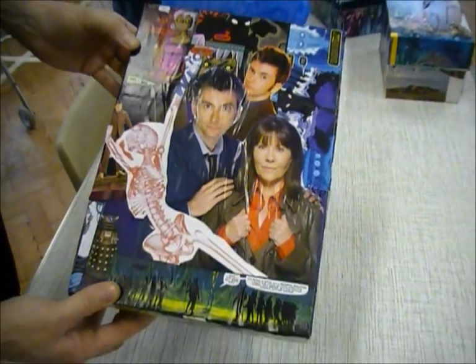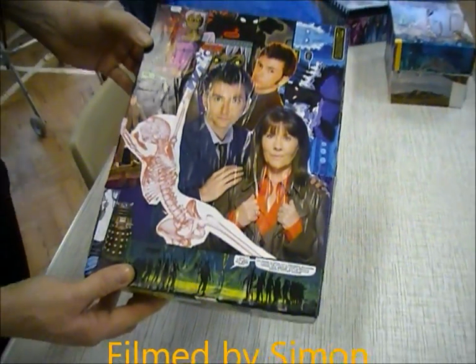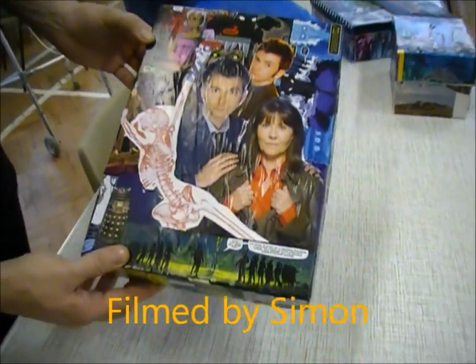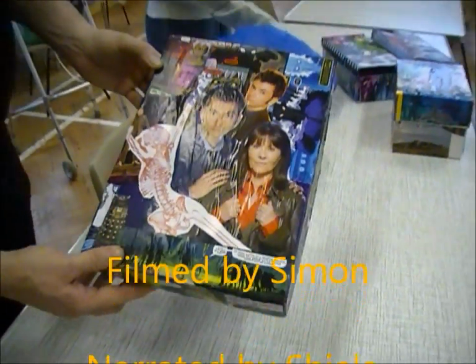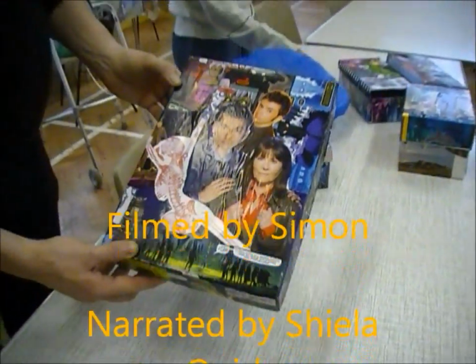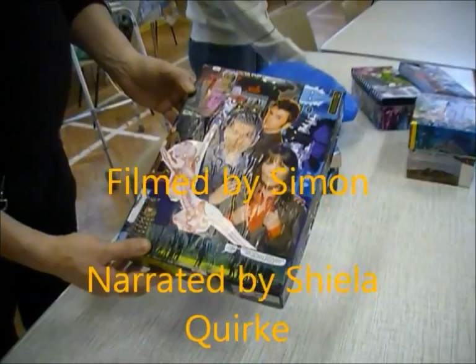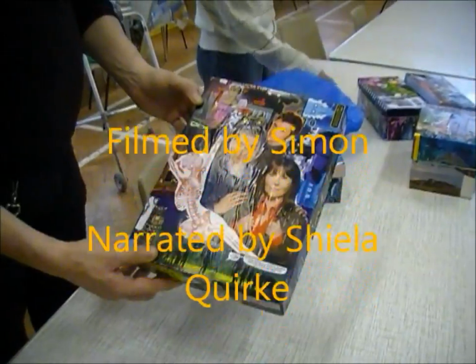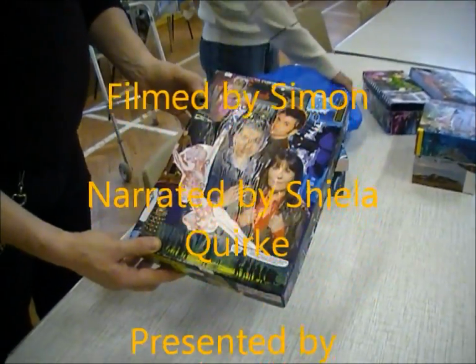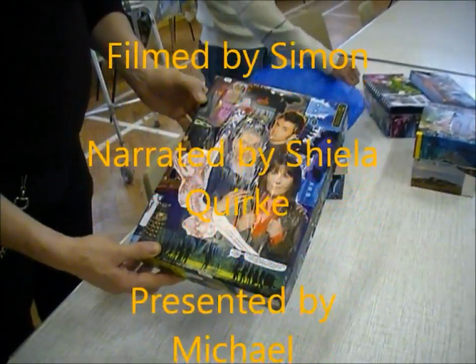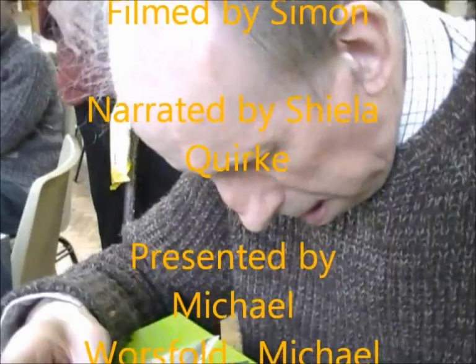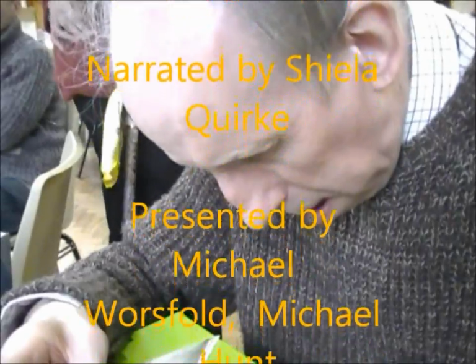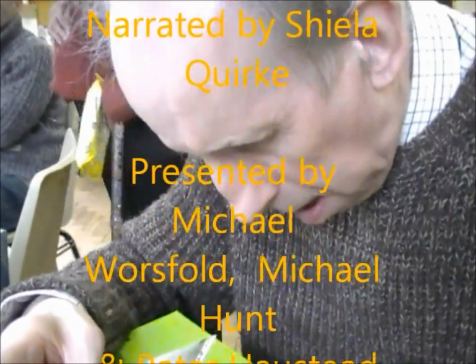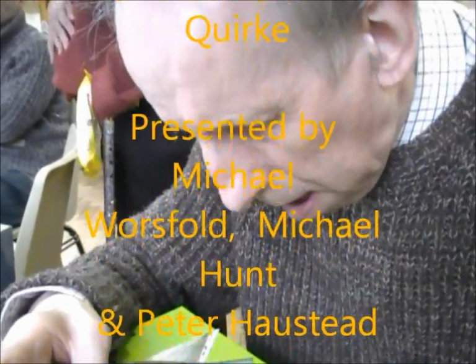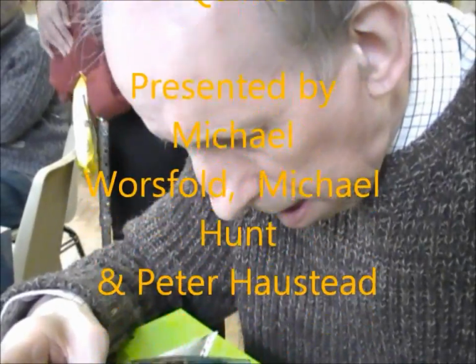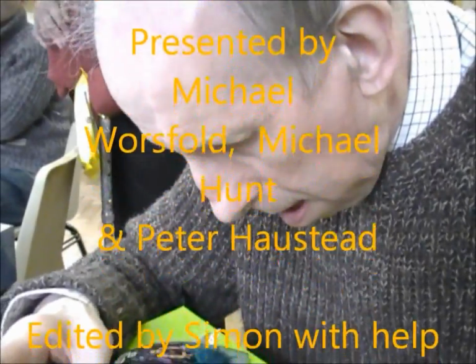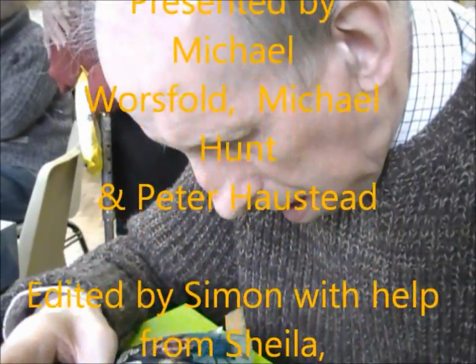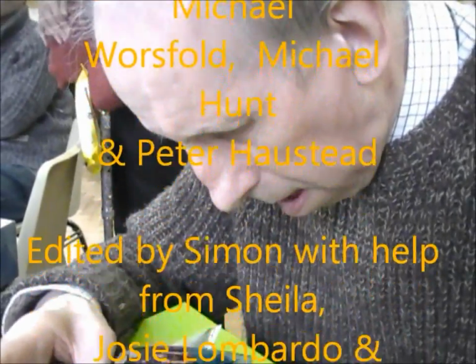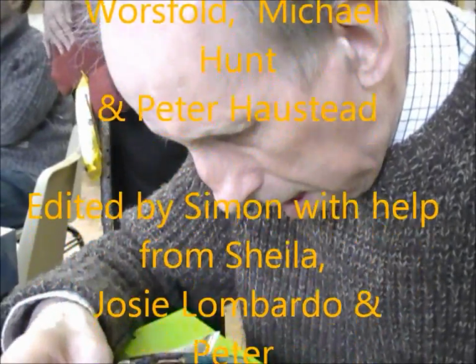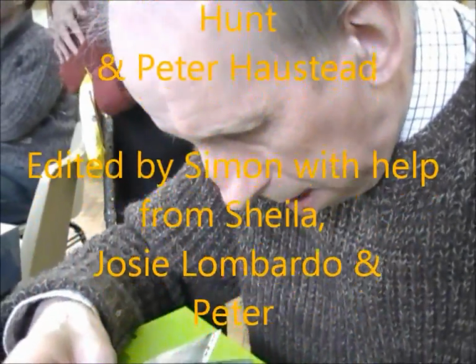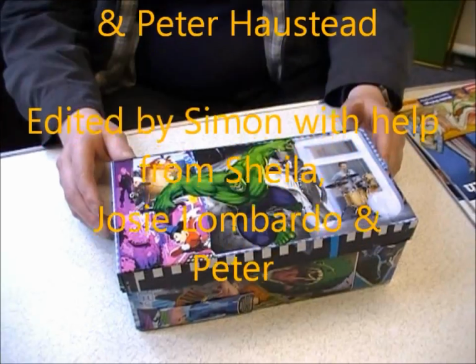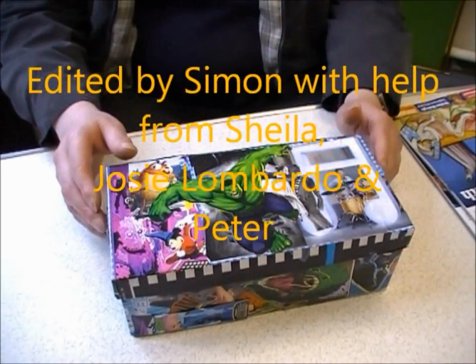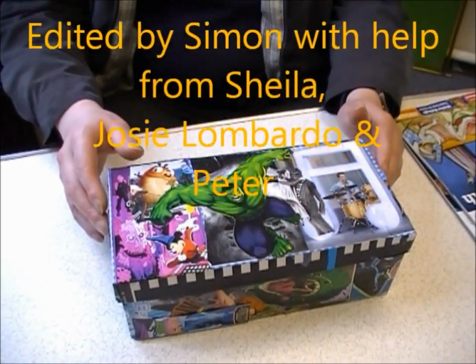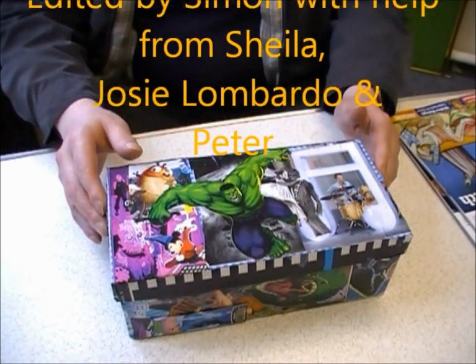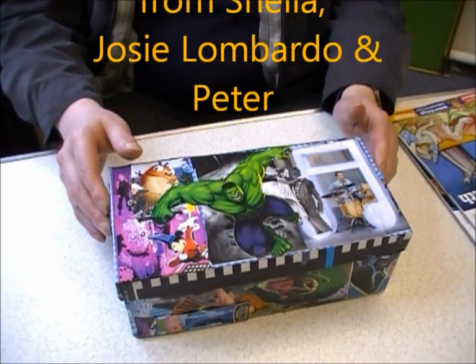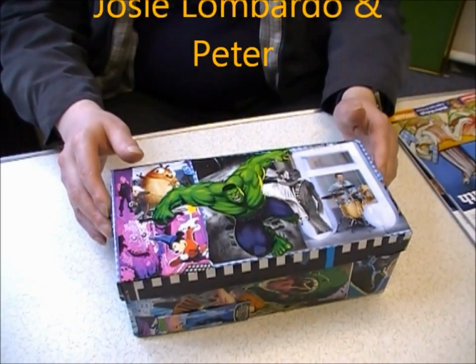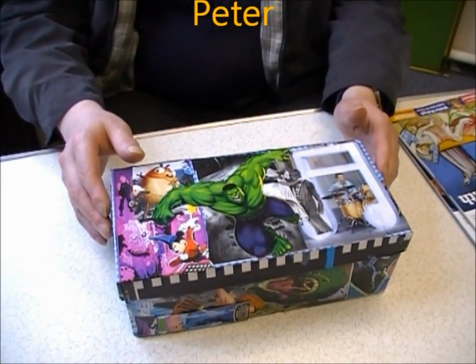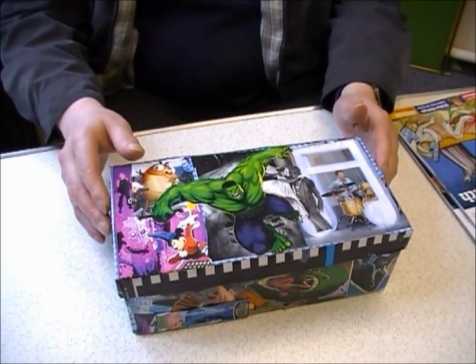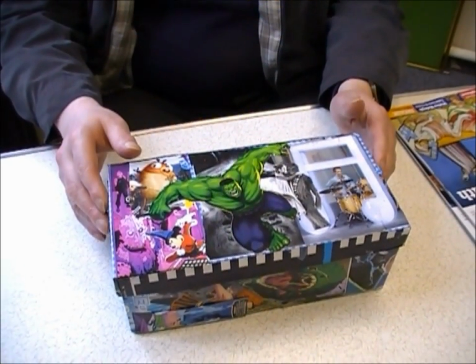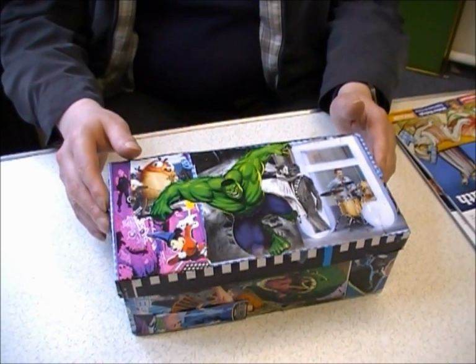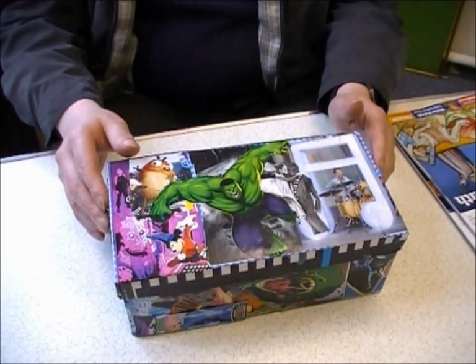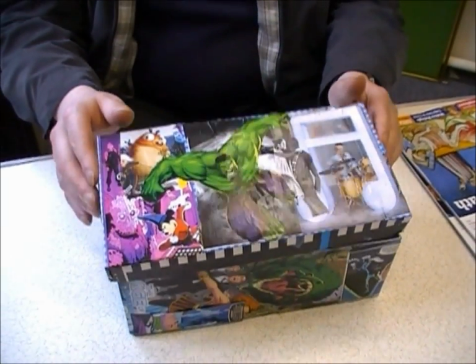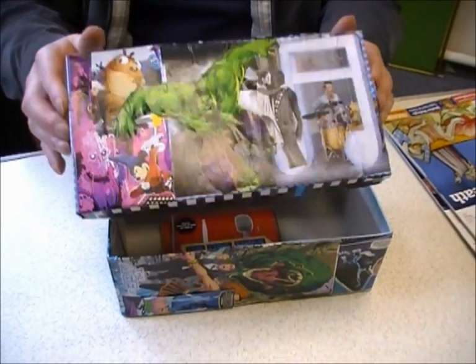Filmed by Simon Honey. Narrated by Sheila Quirk. Presented by Michael Wordsfold, Michael Hunt, Peter Horstead. Edited by Simon Honey with the help of Sheila Quirk, Josie Lombardo, and Peter Horstead.